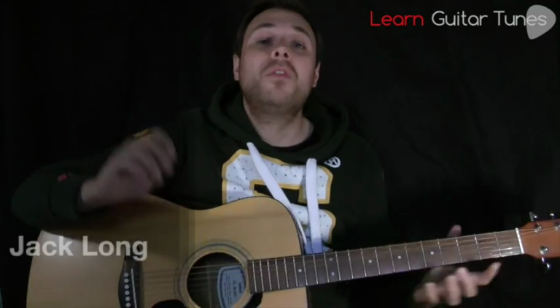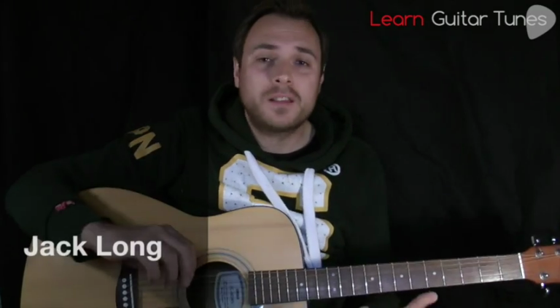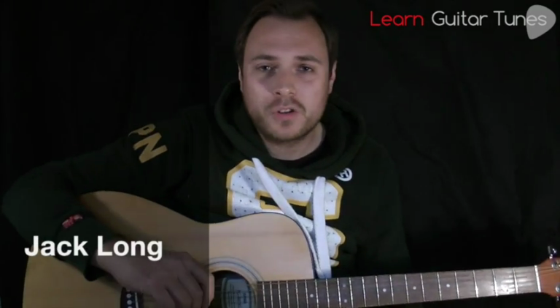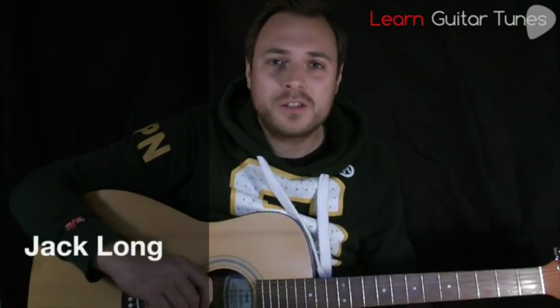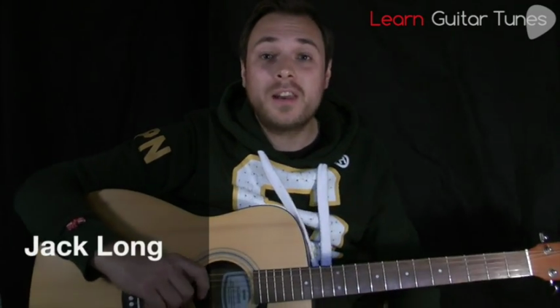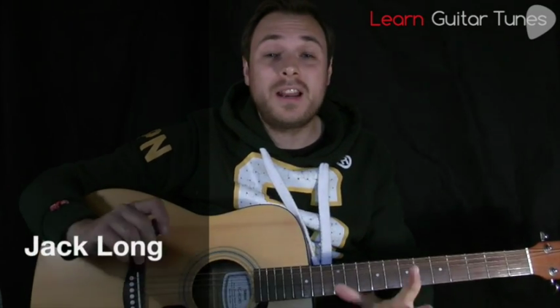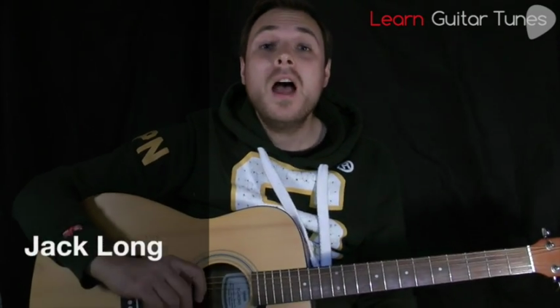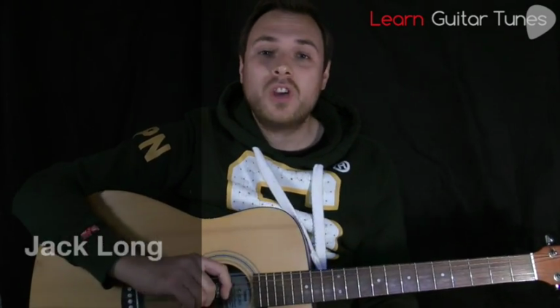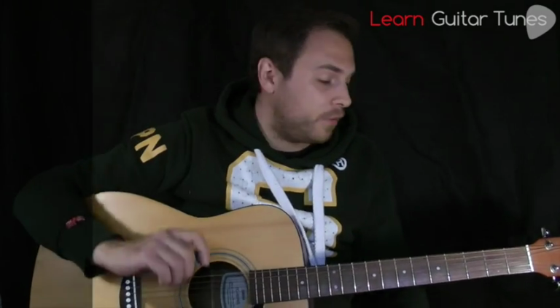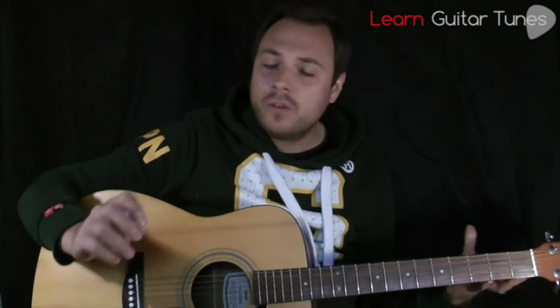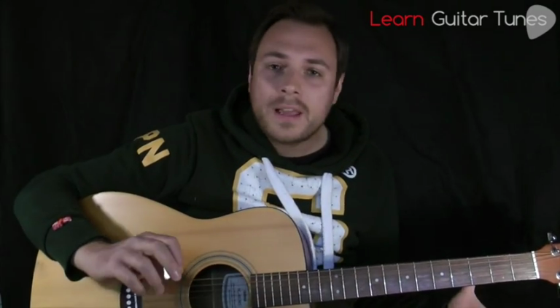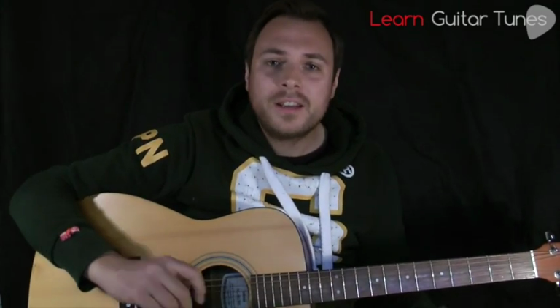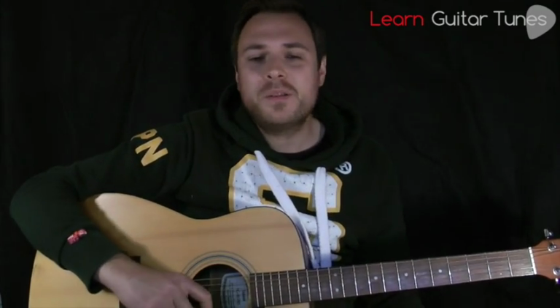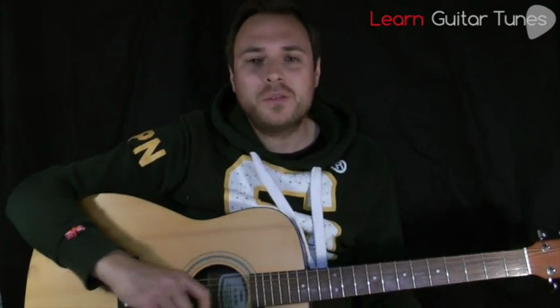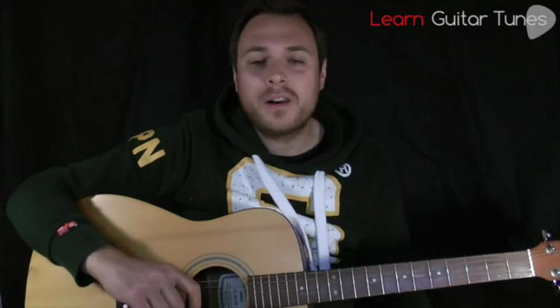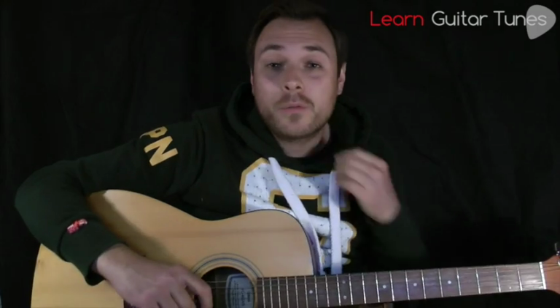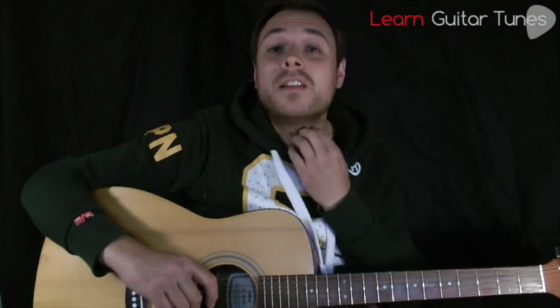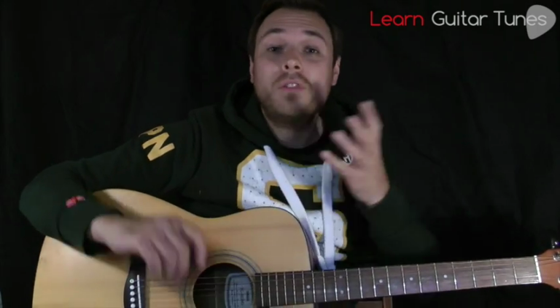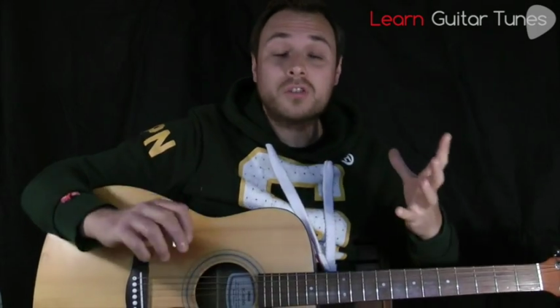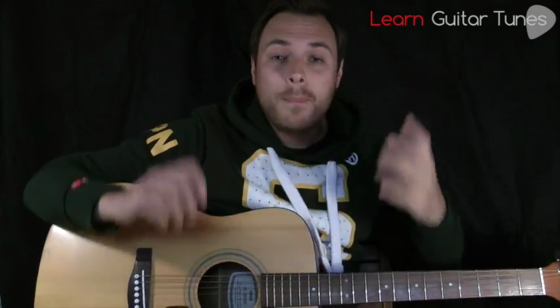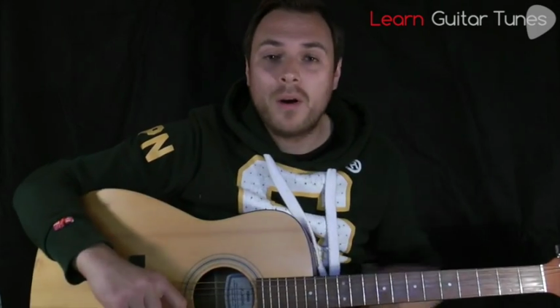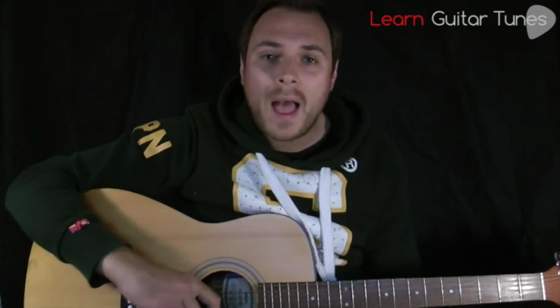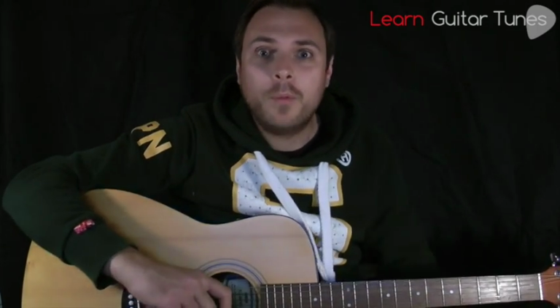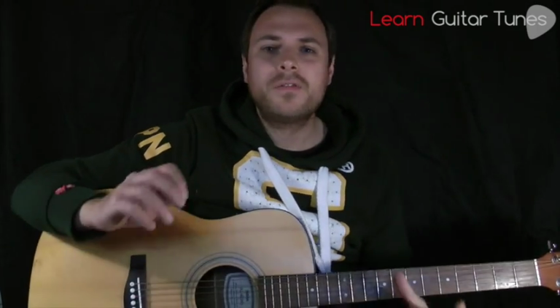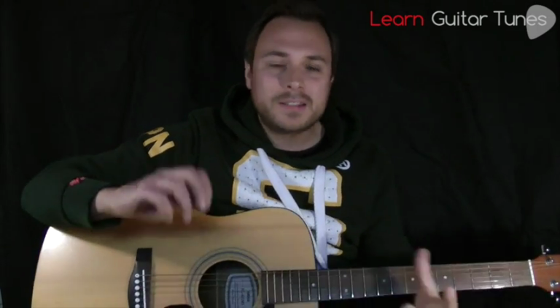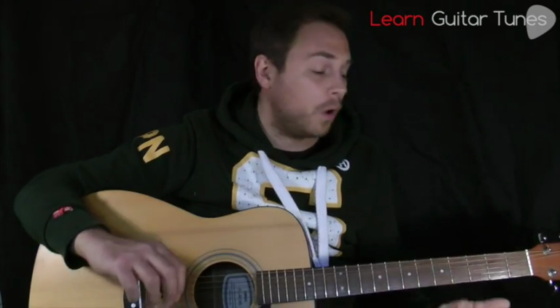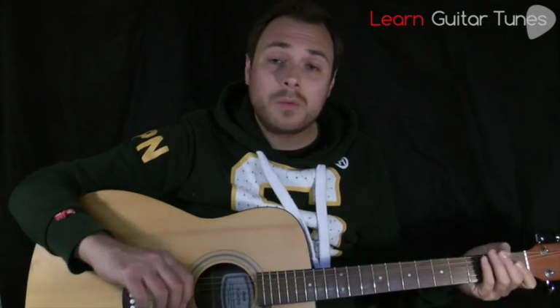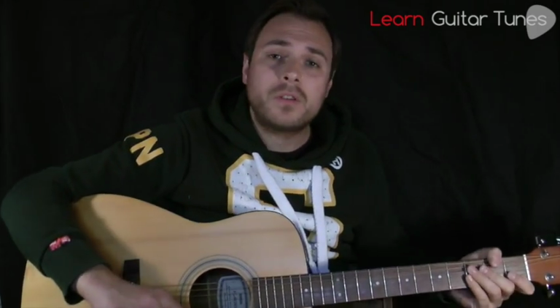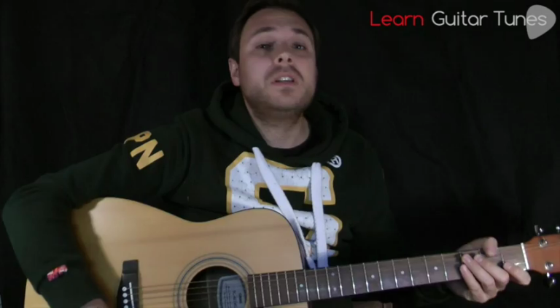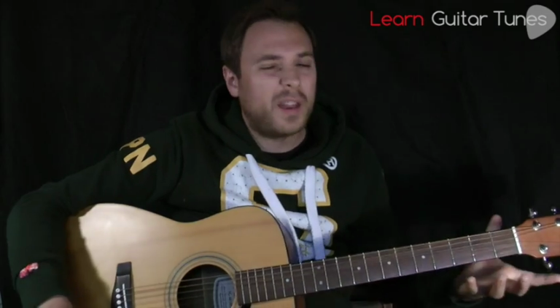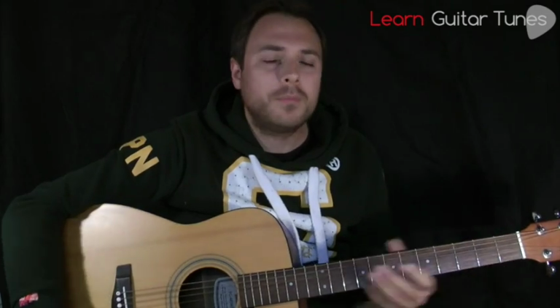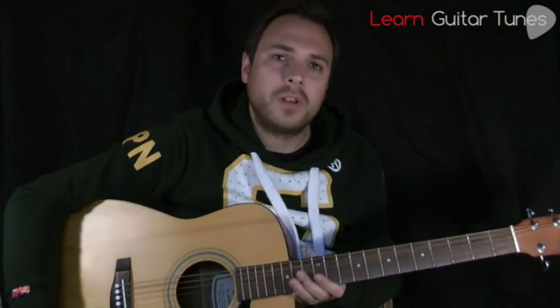Thank you so much for tuning in to another lesson here today. If you hadn't already guessed it, it's the Beatles with 'A Little Help from My Friends' off the Sergeant Pepper album. And it's a fantastic song — it's one of my favourites actually on that album.